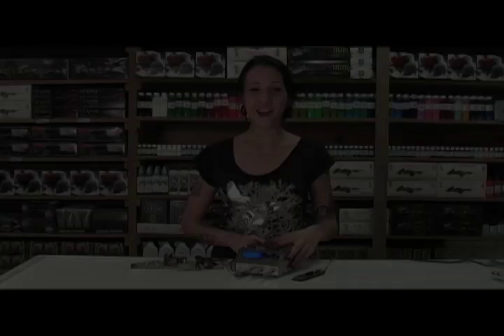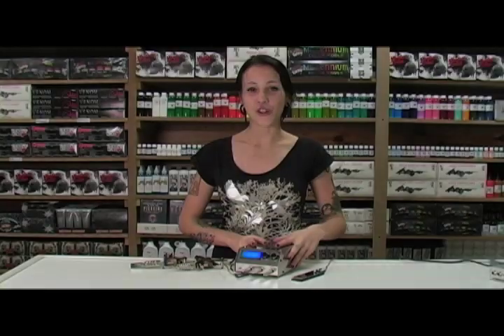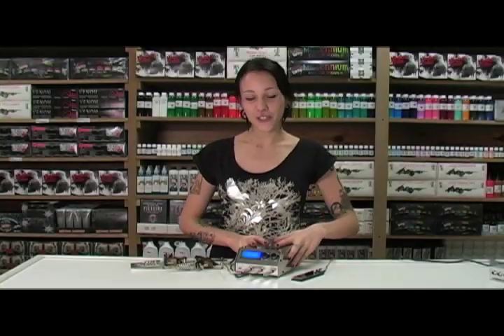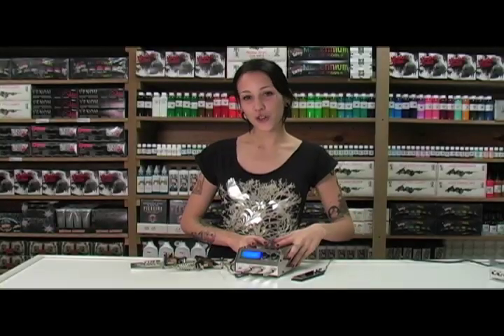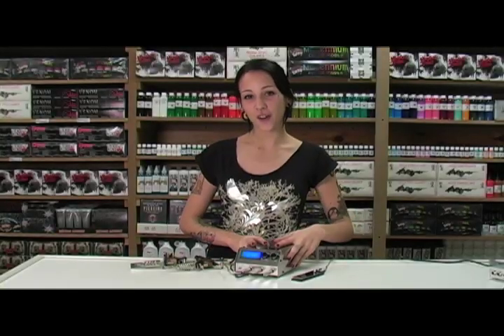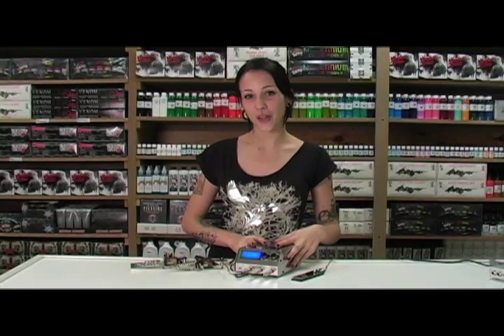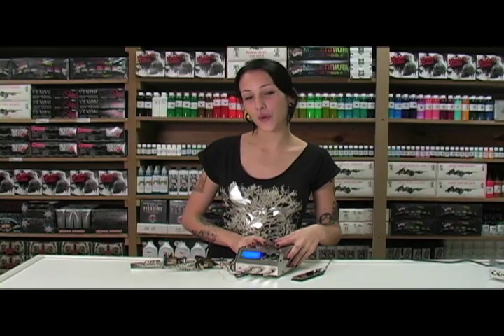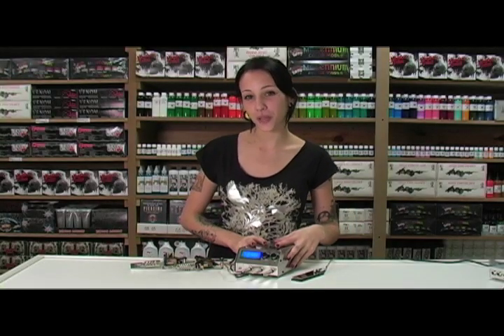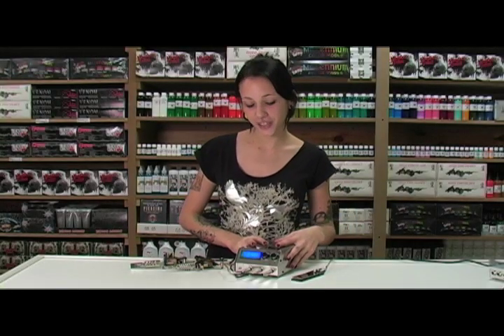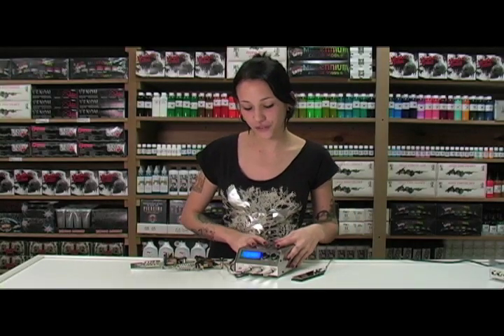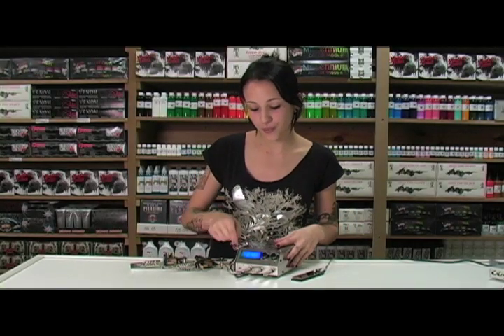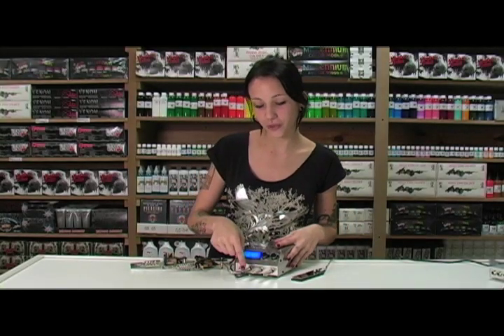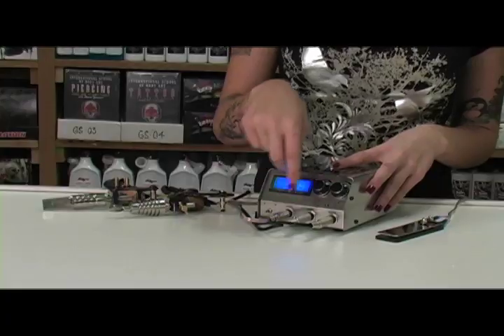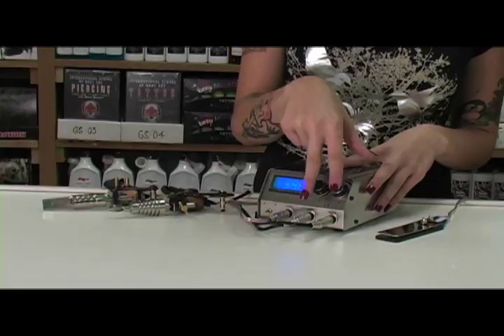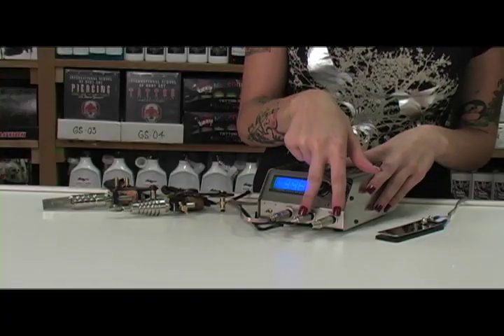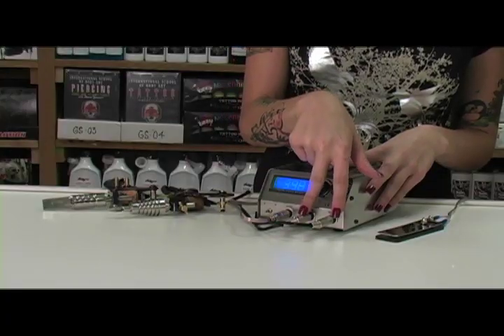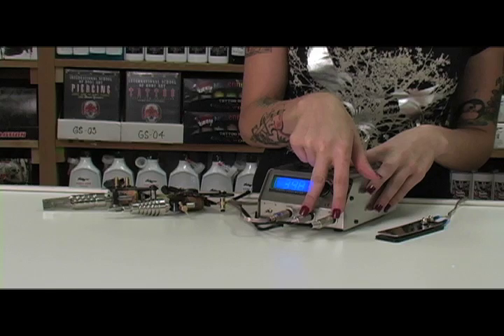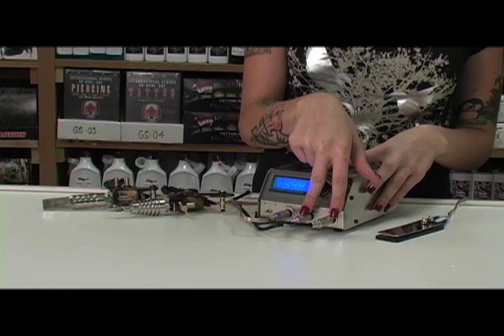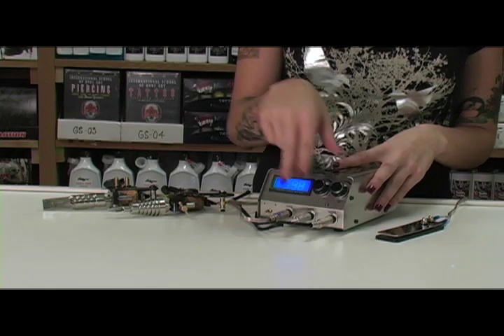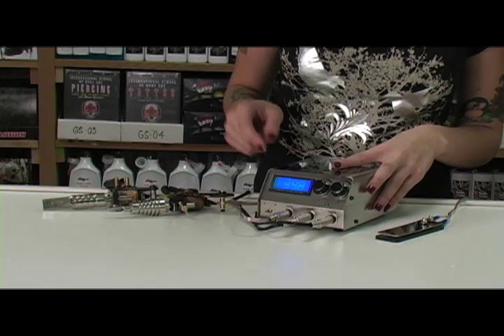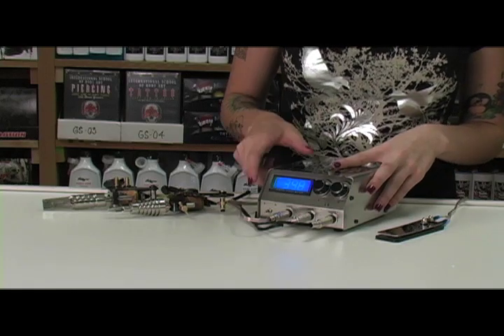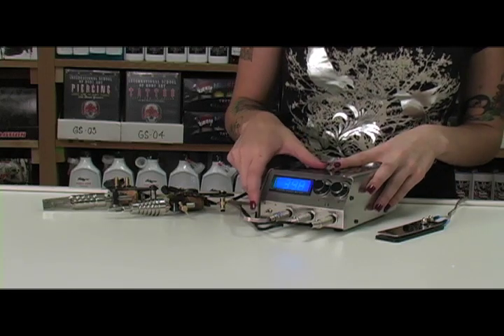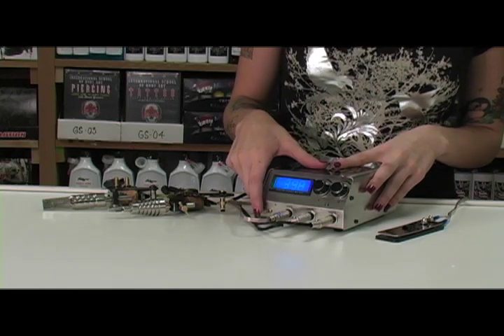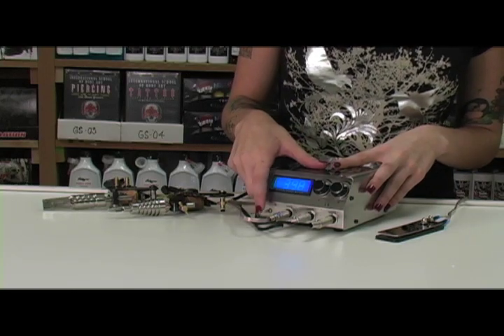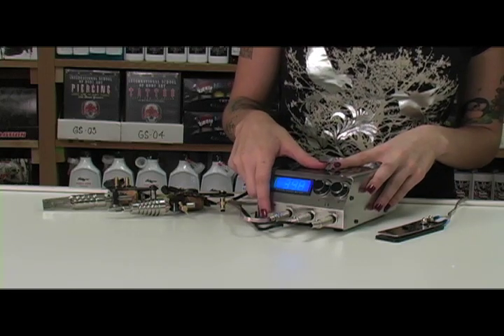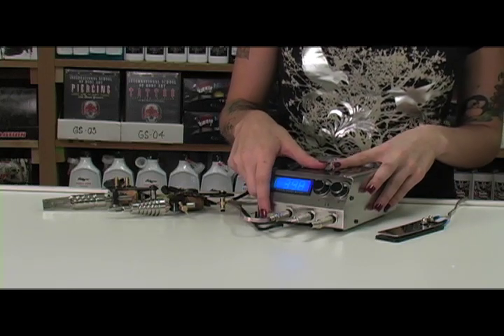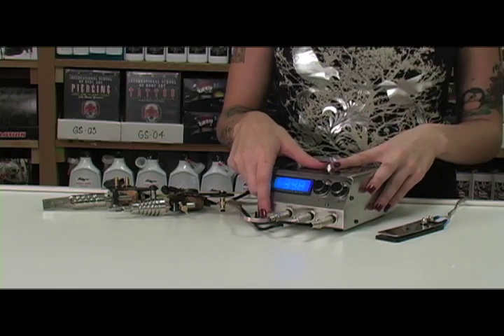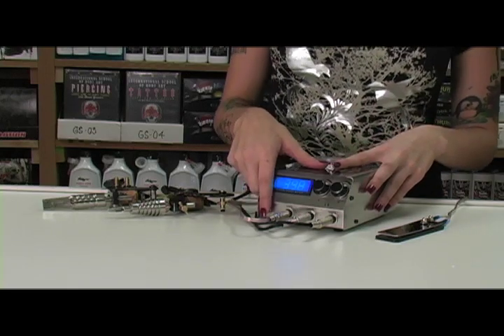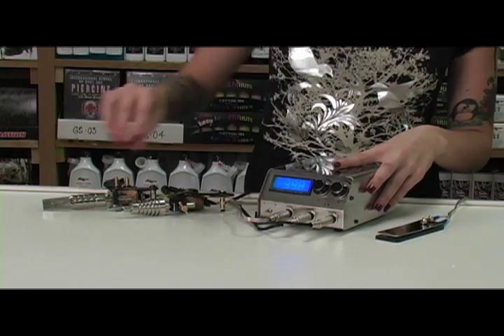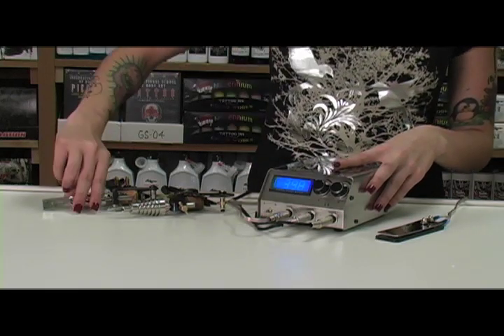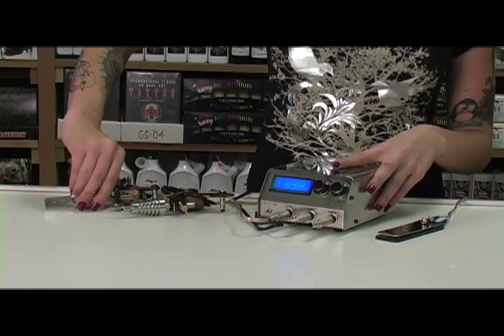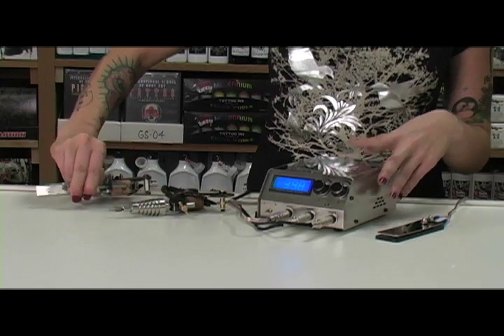When you first get your new power supply, you want to plug in your foot pedal, your two clip cords, and as you can see, there's an easy-to-use toggle to switch between your liner and your shader.